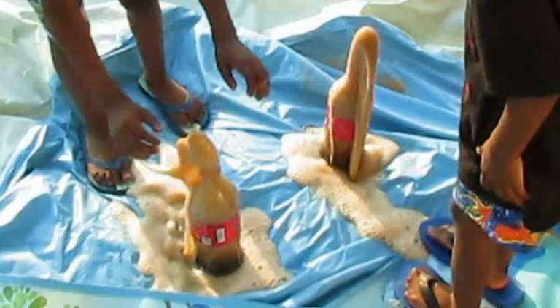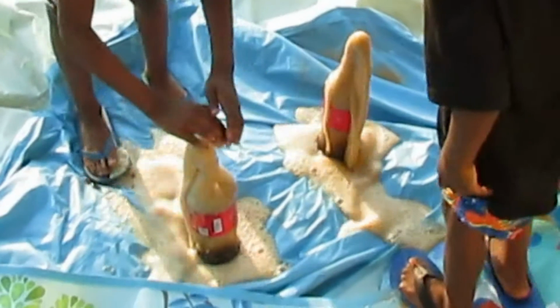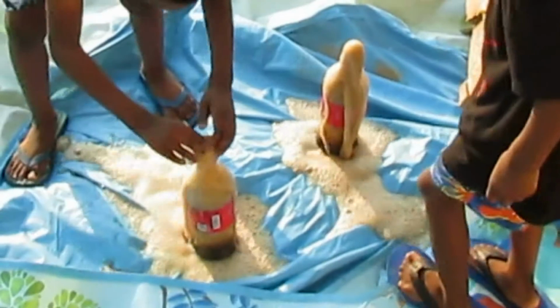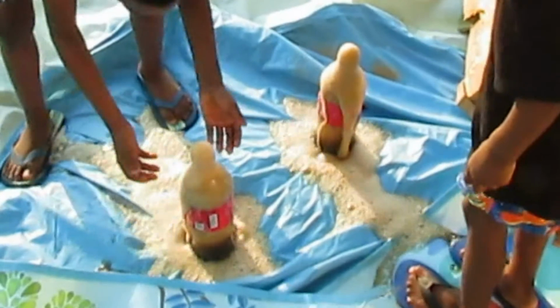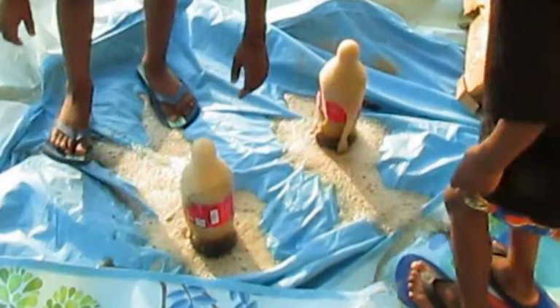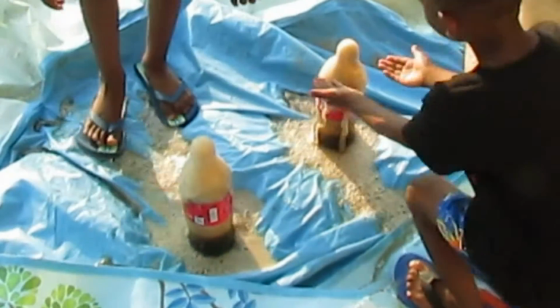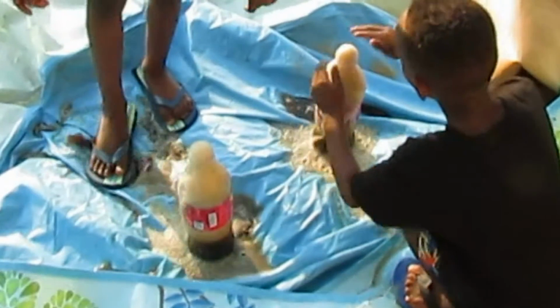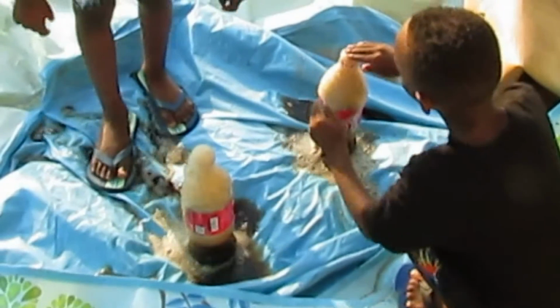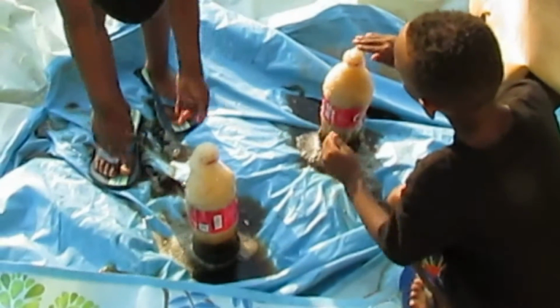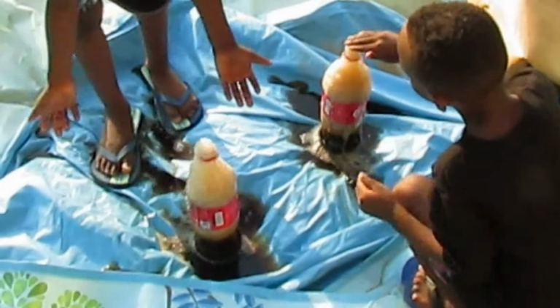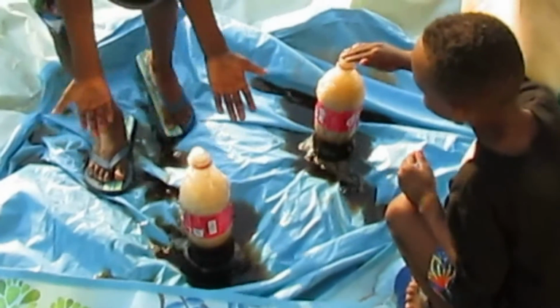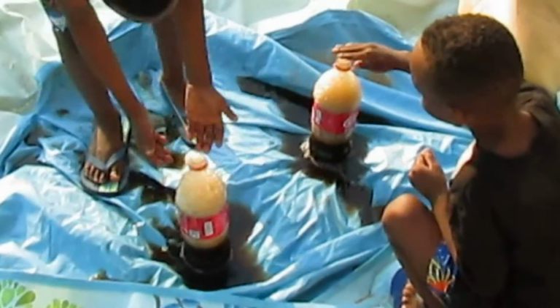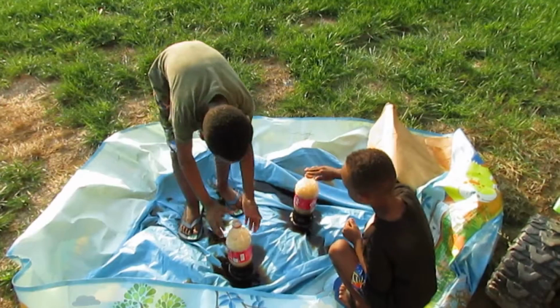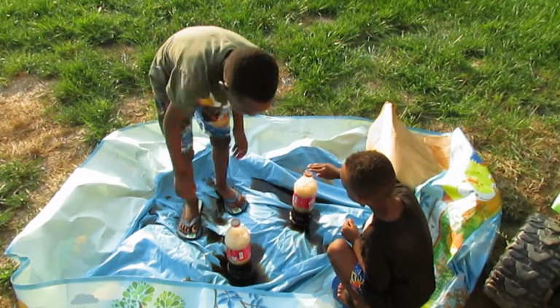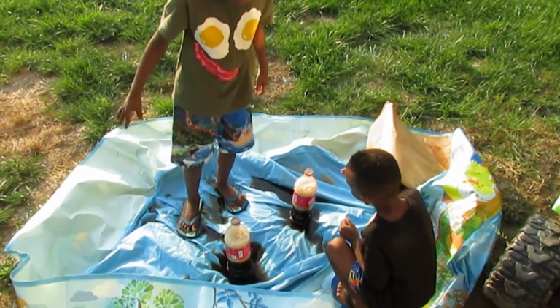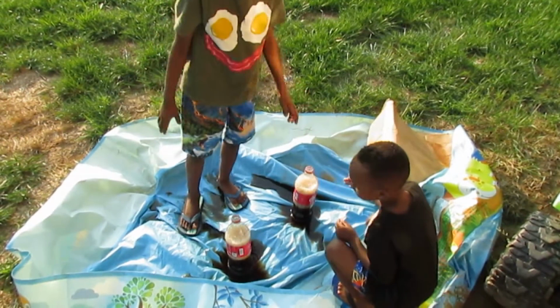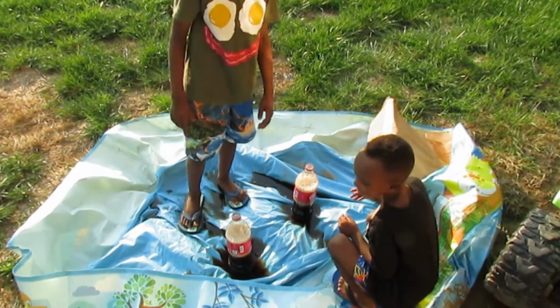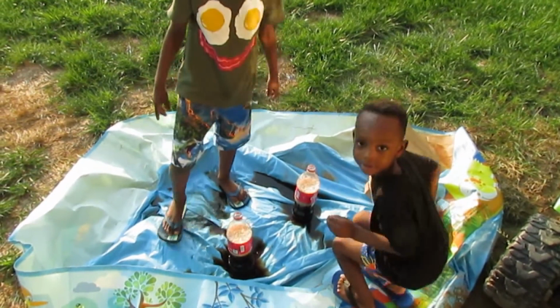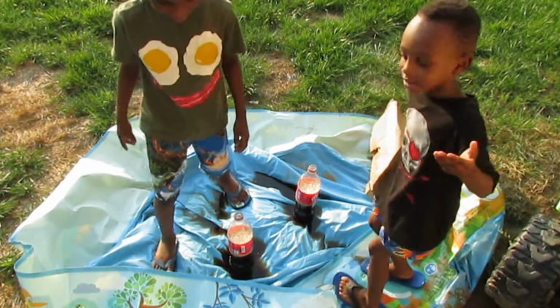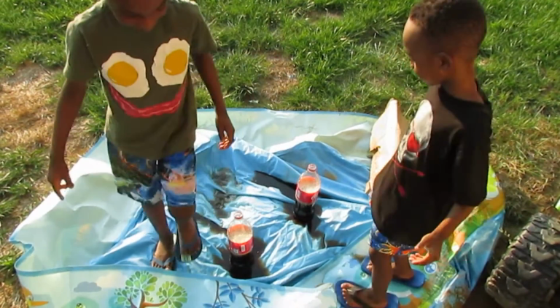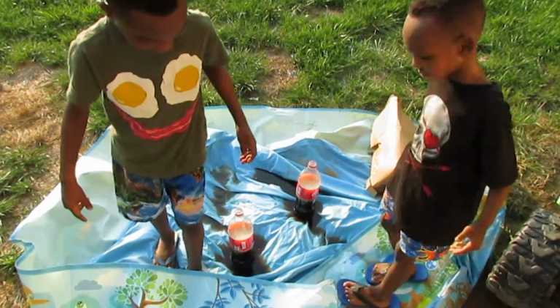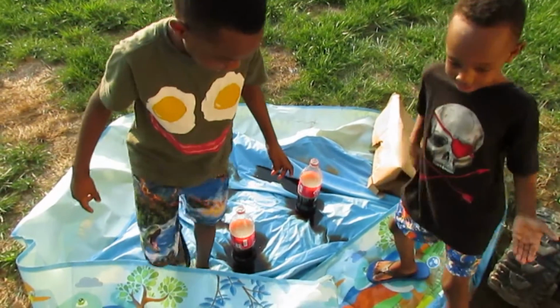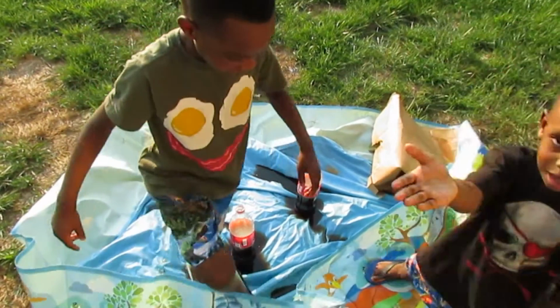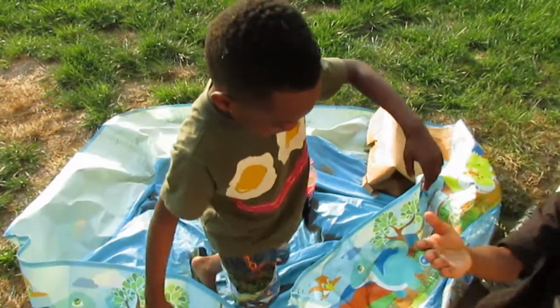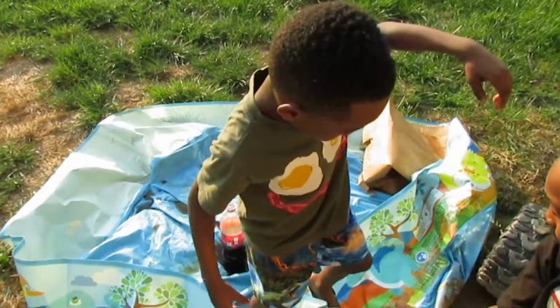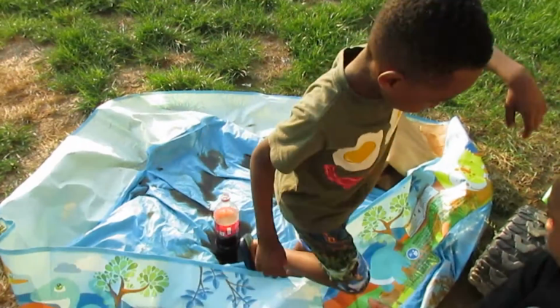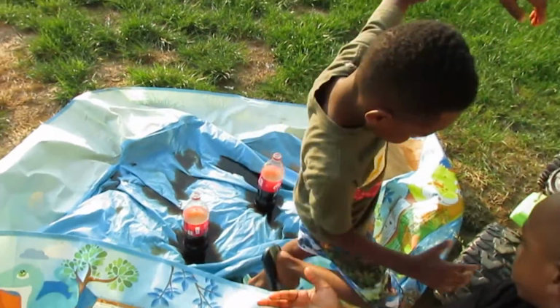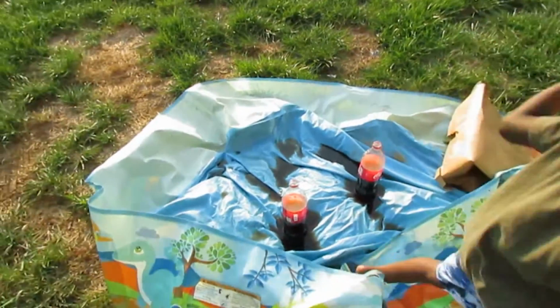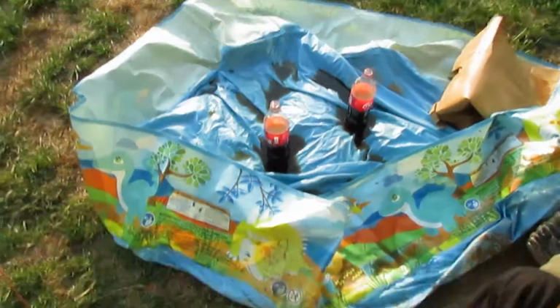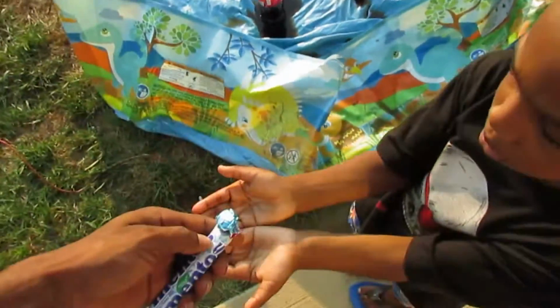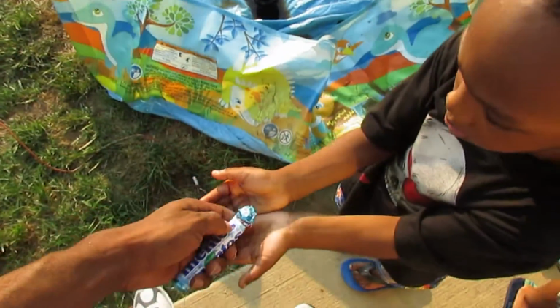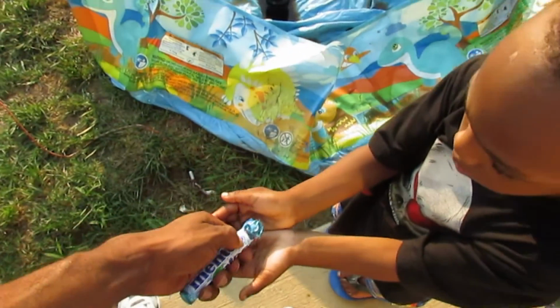Oh my god! Let's put more in — should have done it with a two-liter. Let's put more in. I don't think it's gonna do it anymore but we can try it.